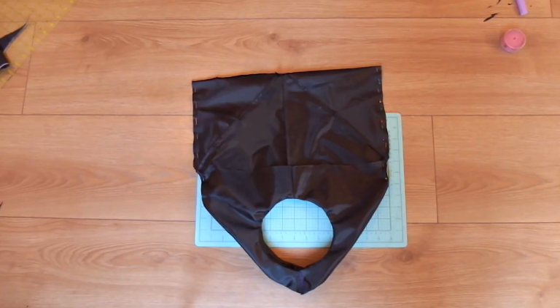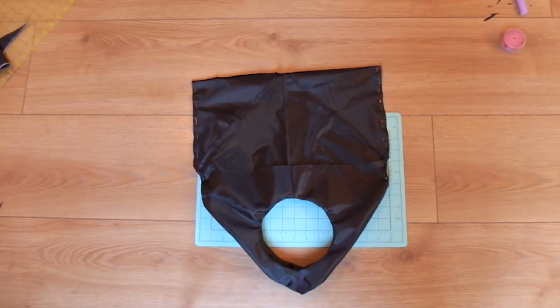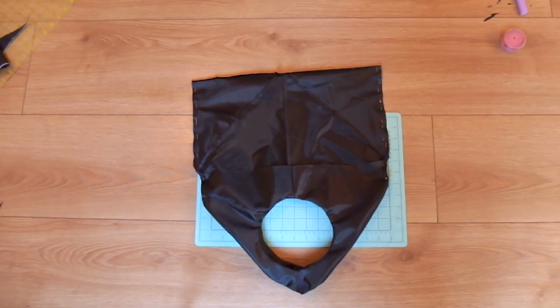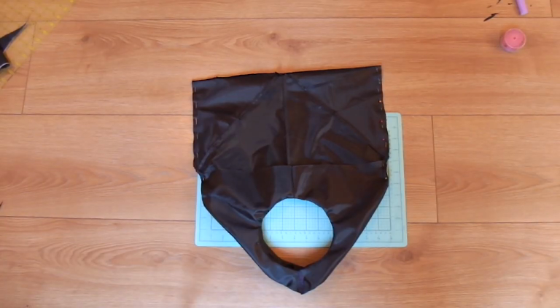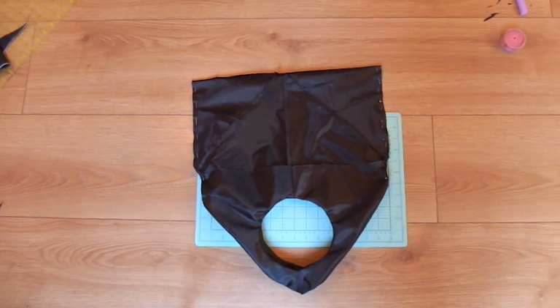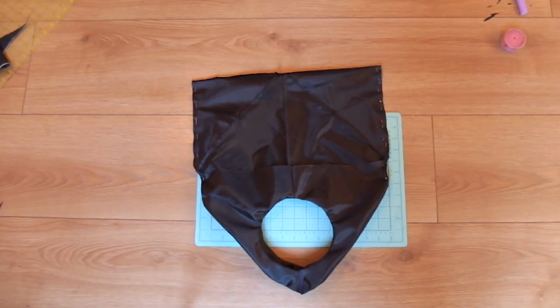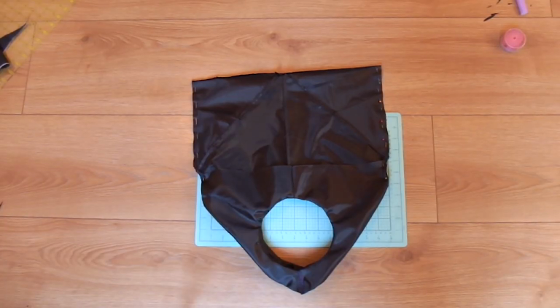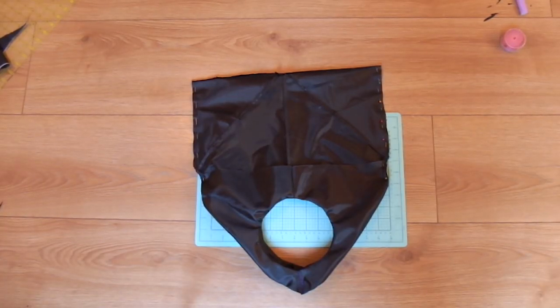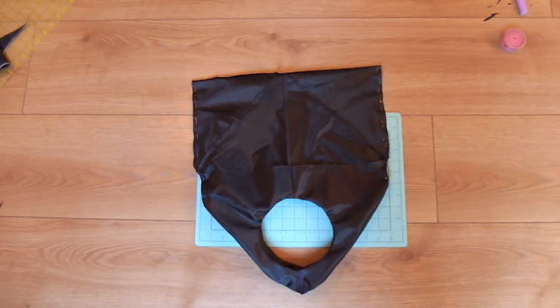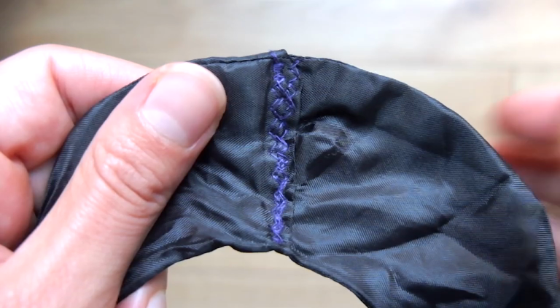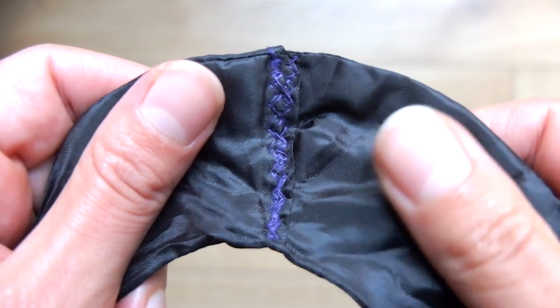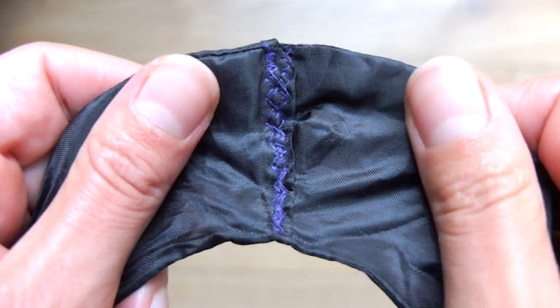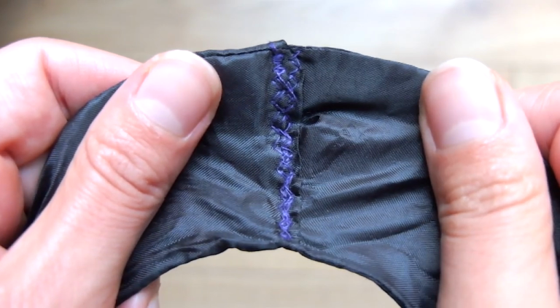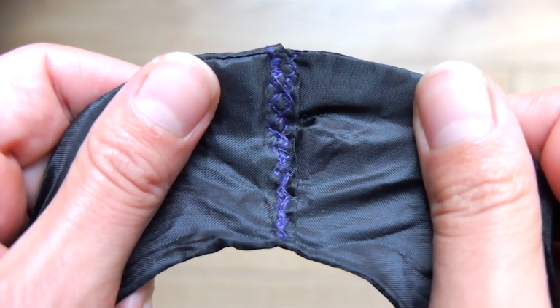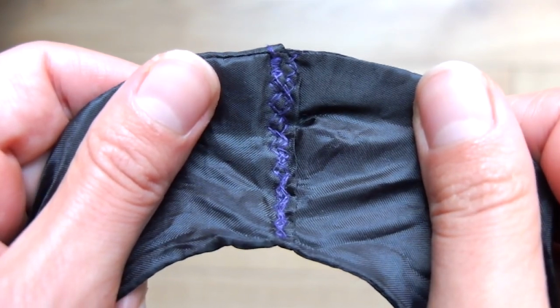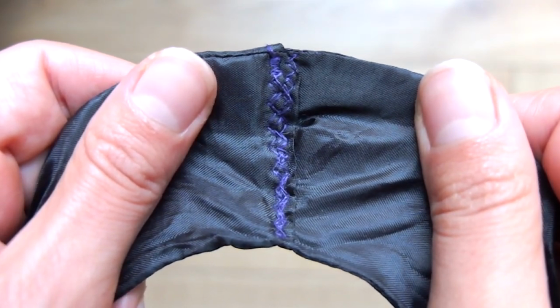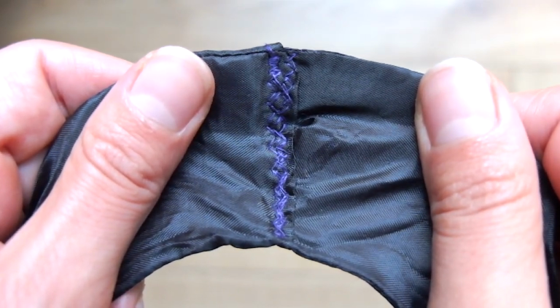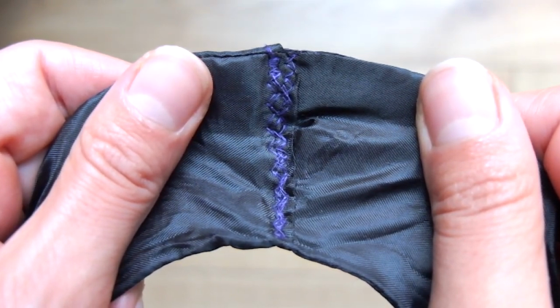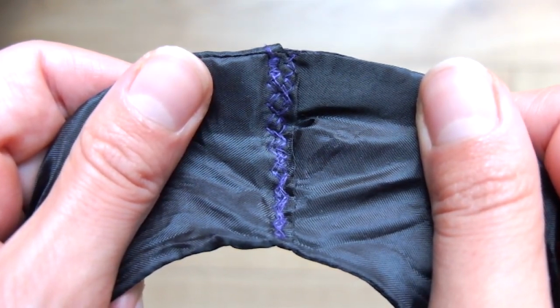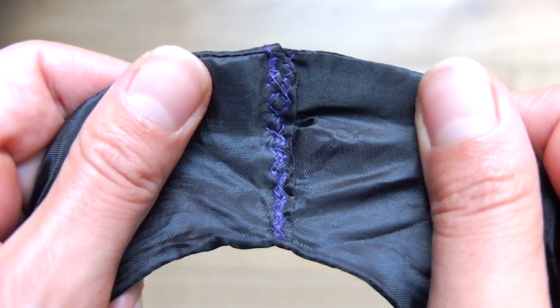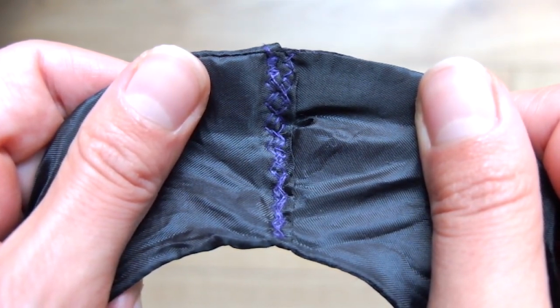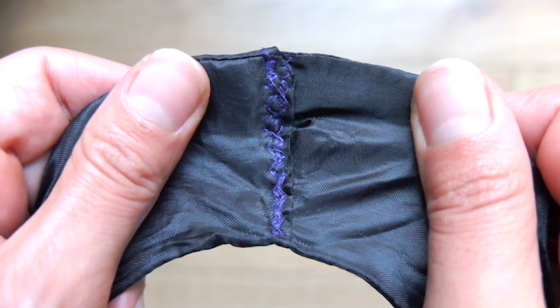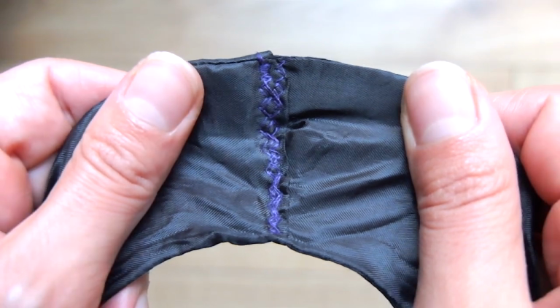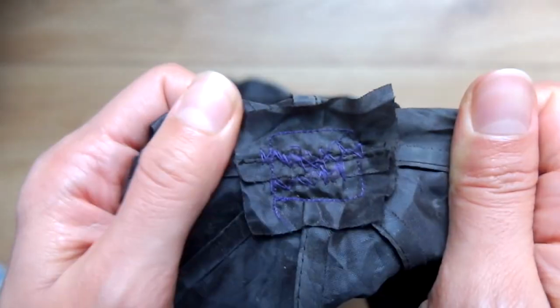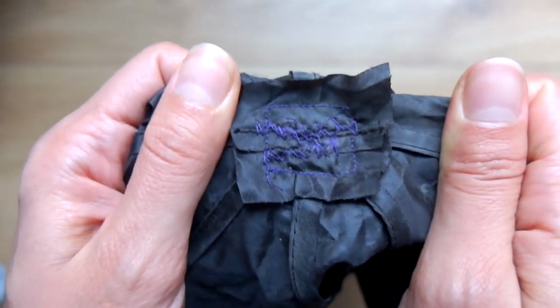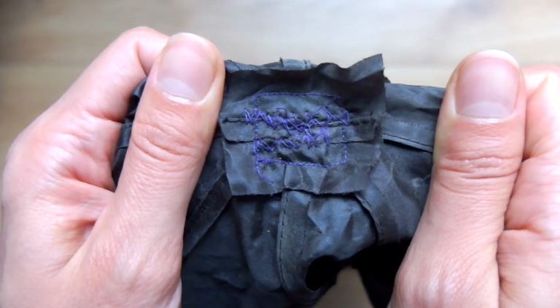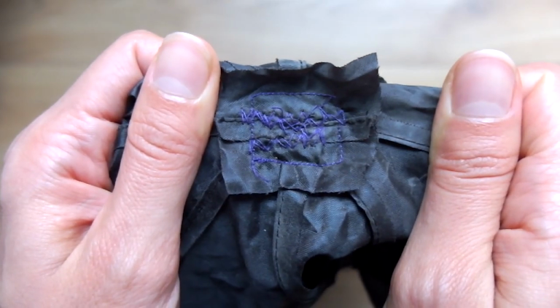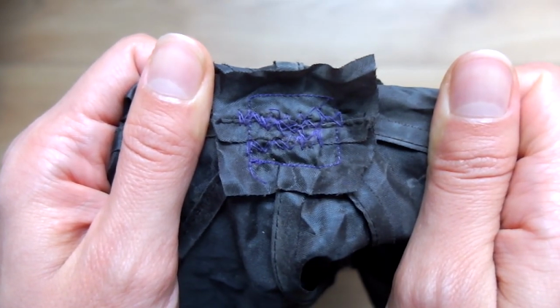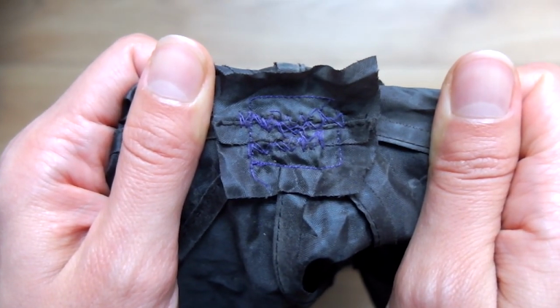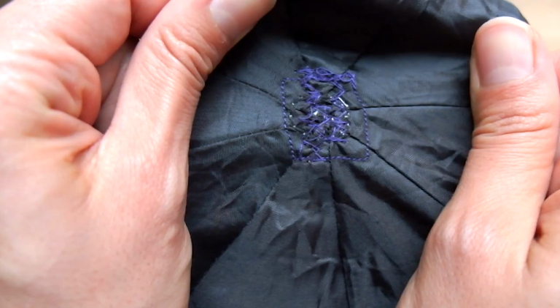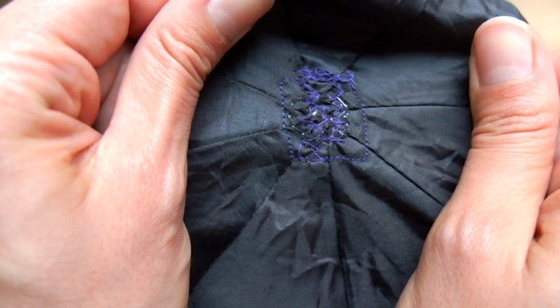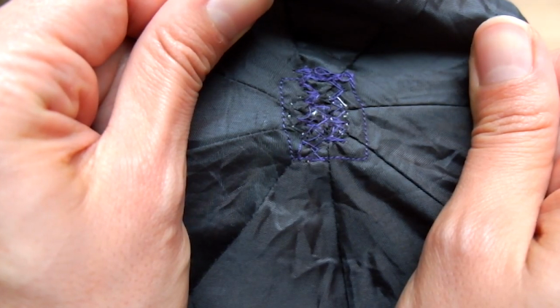After sewing the reinforcement from the handles, turn this inside out. To connect the strap pieces together, put one side into the other and connect them with a zigzag stitch. Also use a zigzag stitch to reinforce the patch at the bottom of the bag.